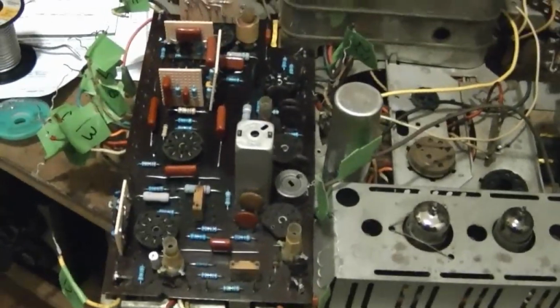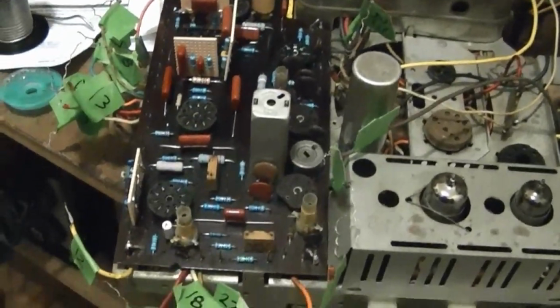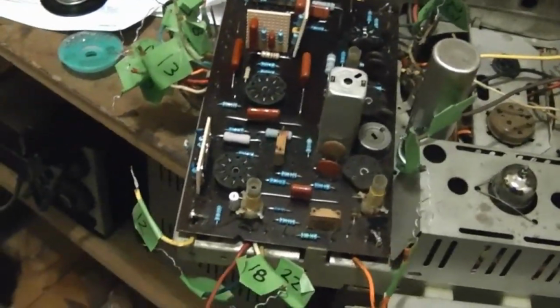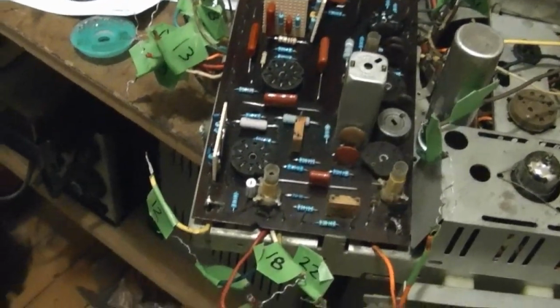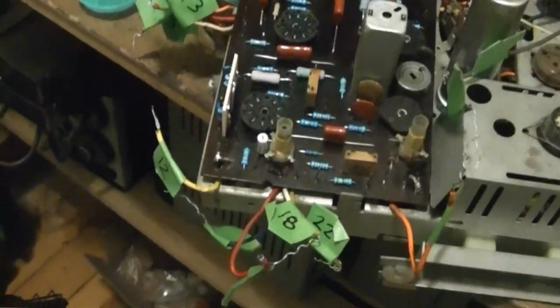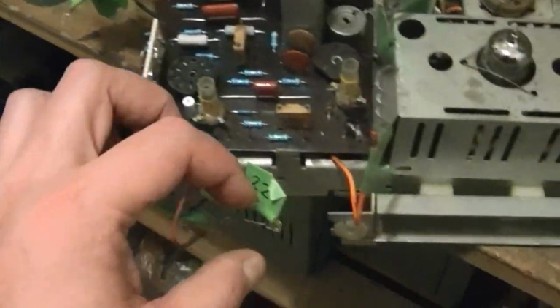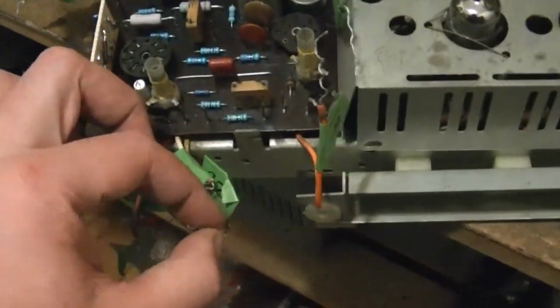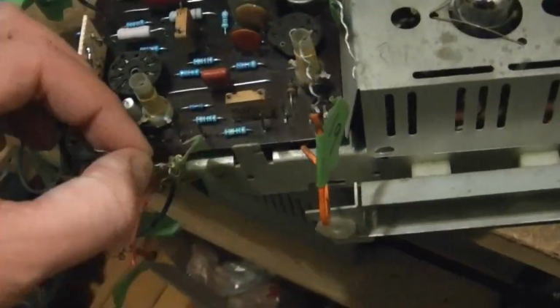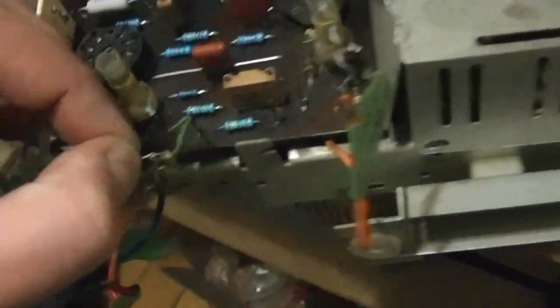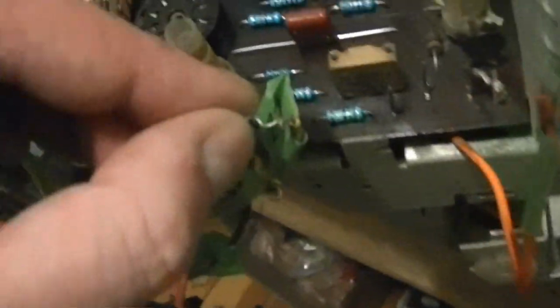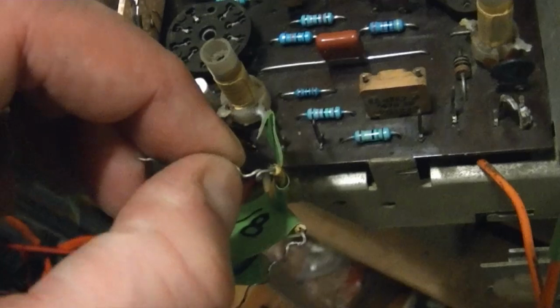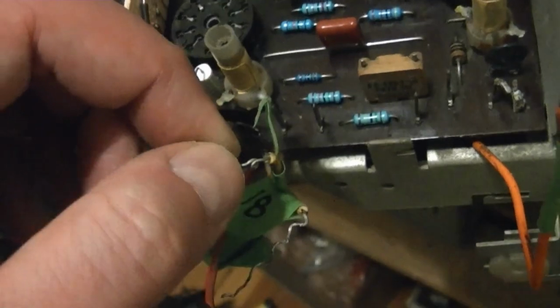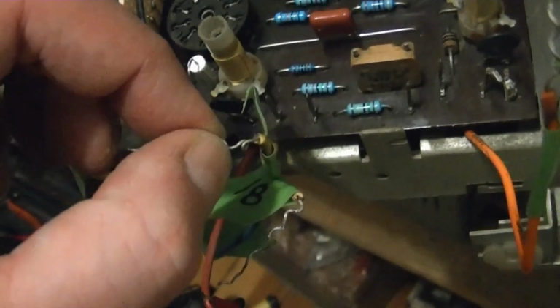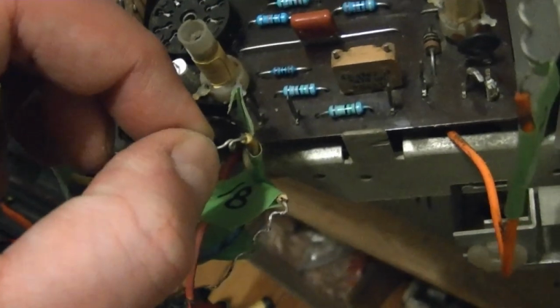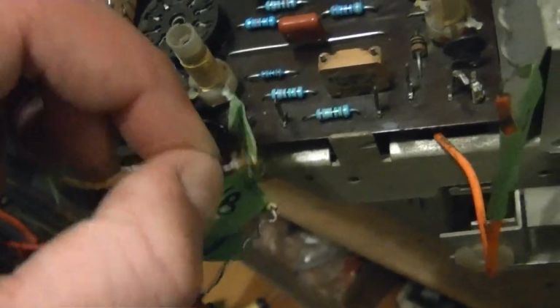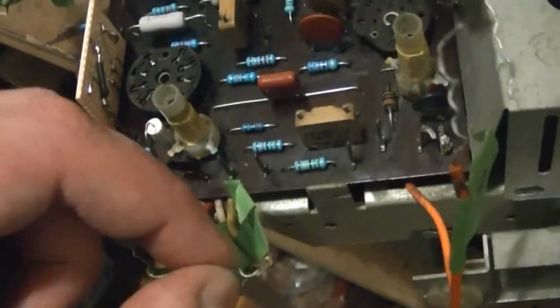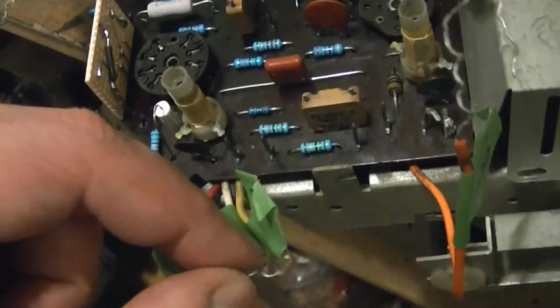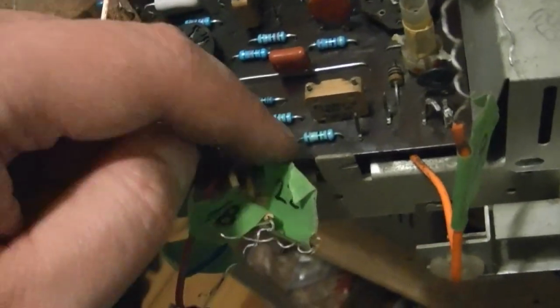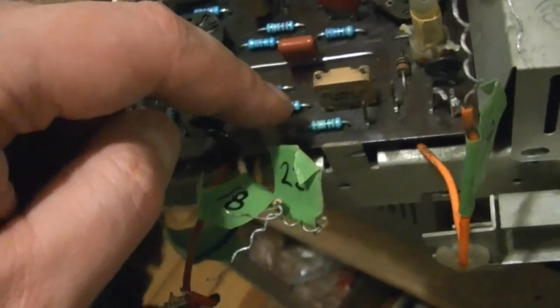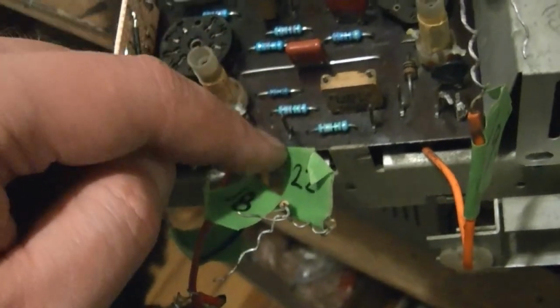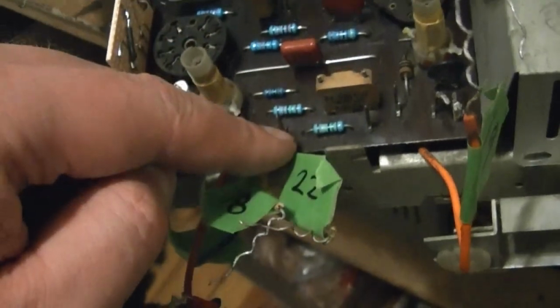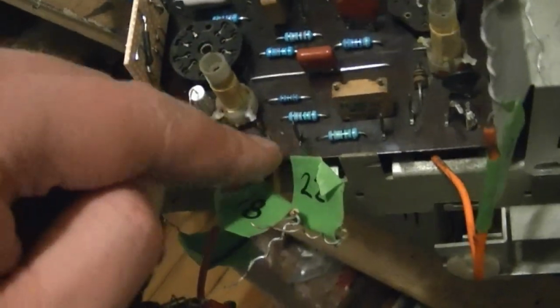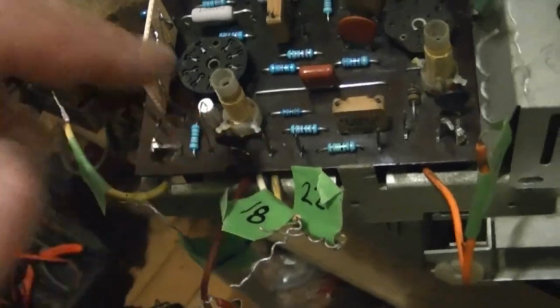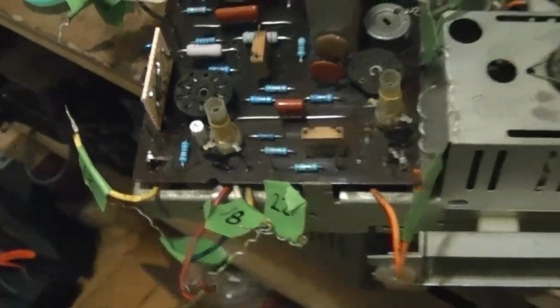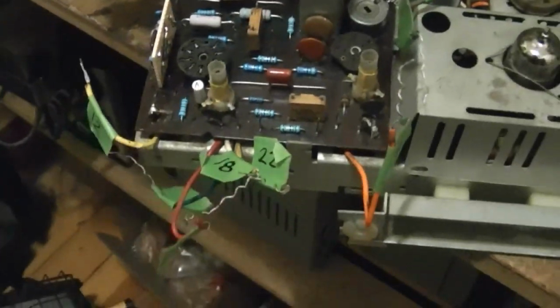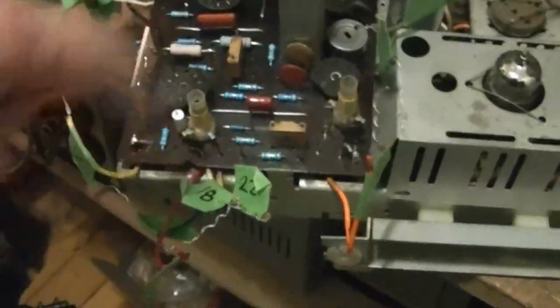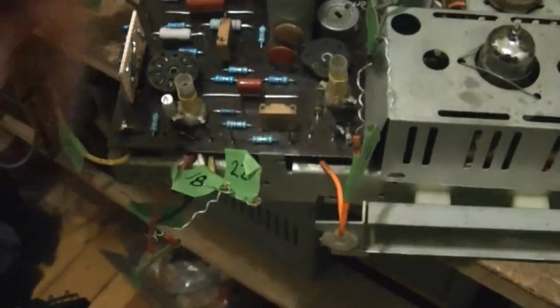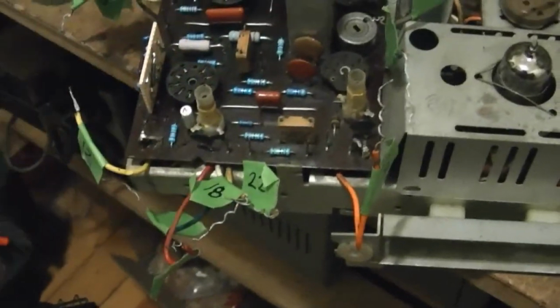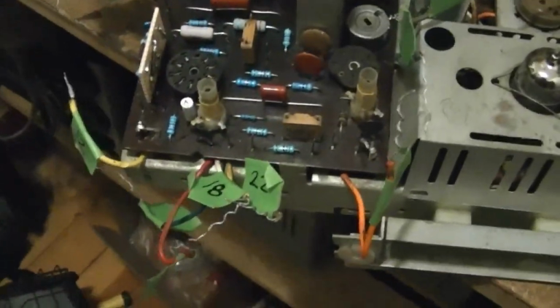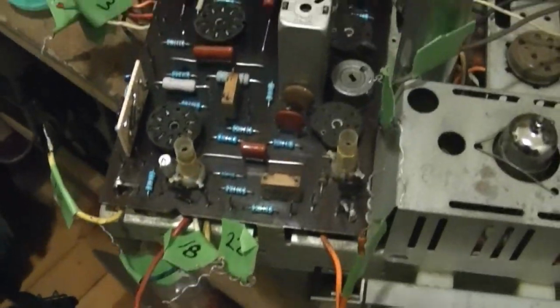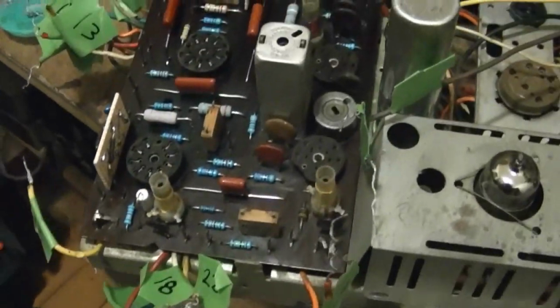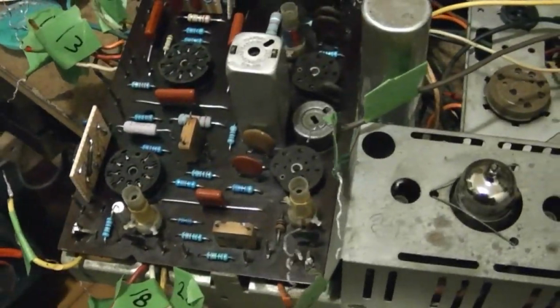I'm going to cut the wires short so there's about three quarters of an inch left with maybe one loop, then solder them on. I'm not going to wrap 10 turns around it - that doesn't seem necessary.